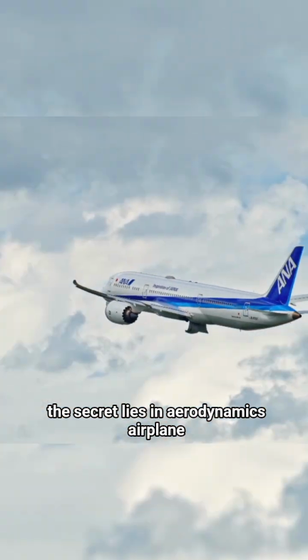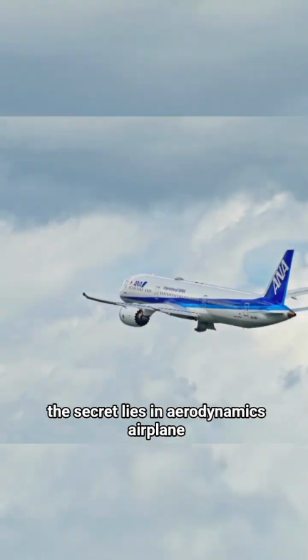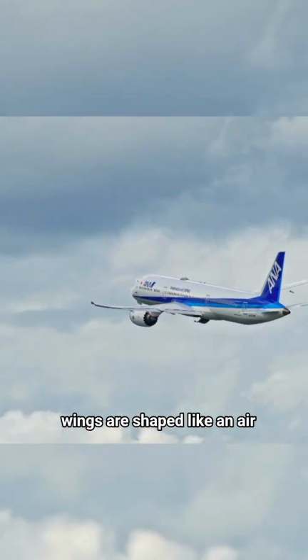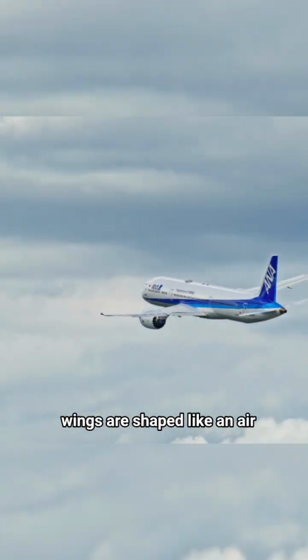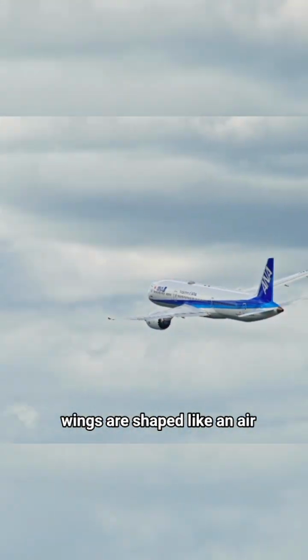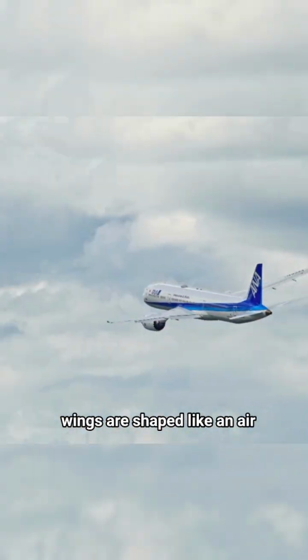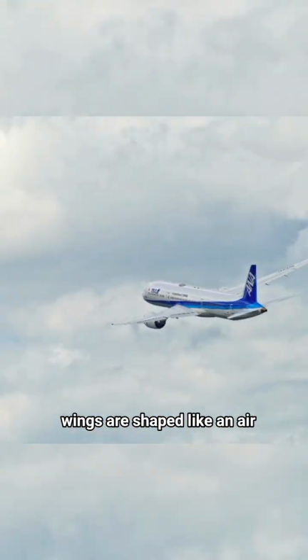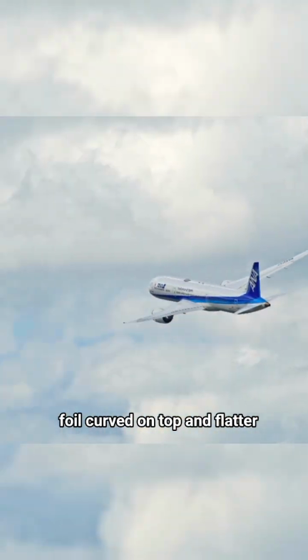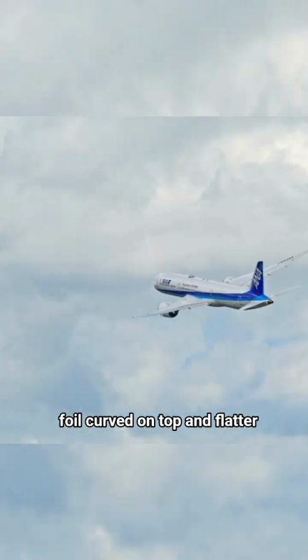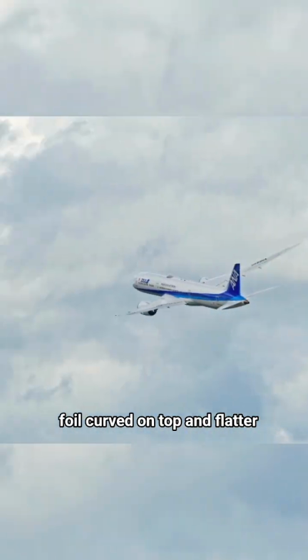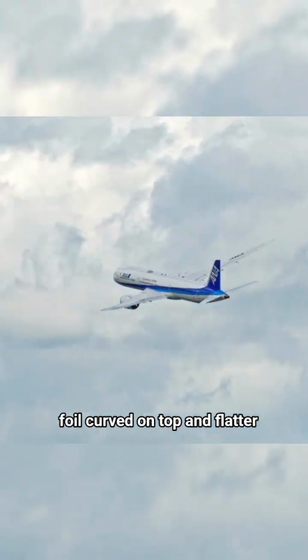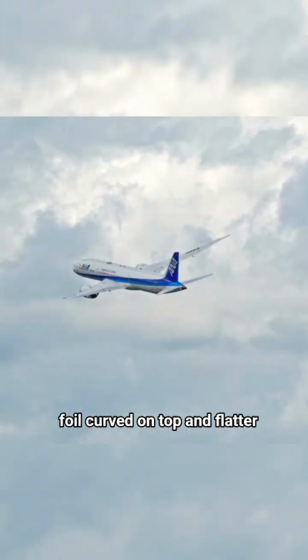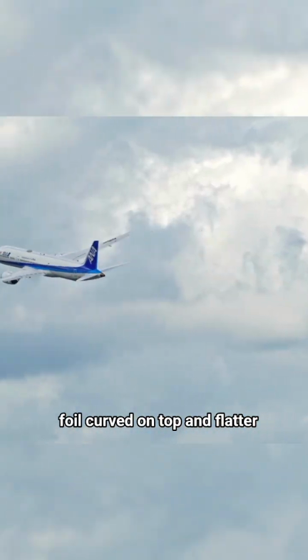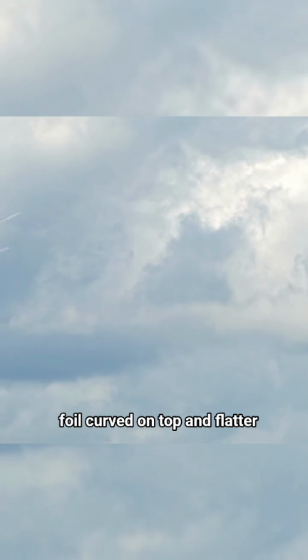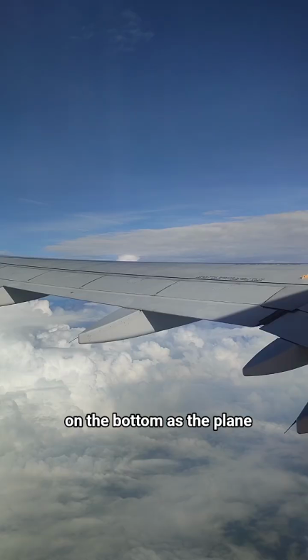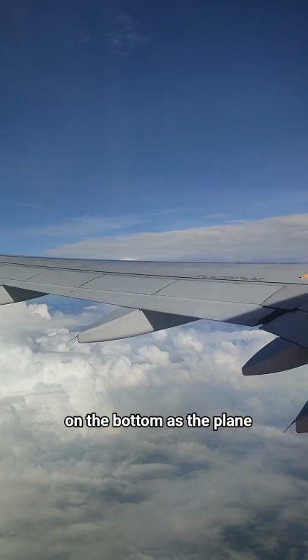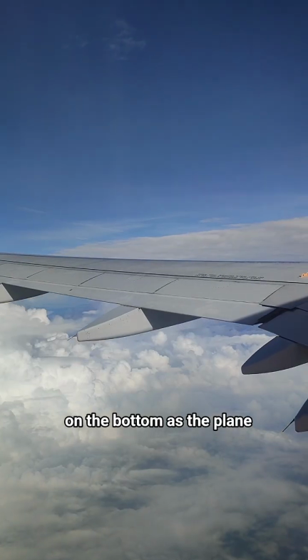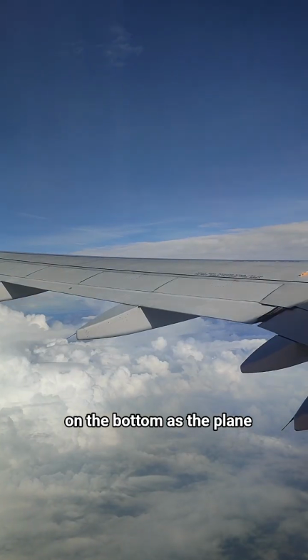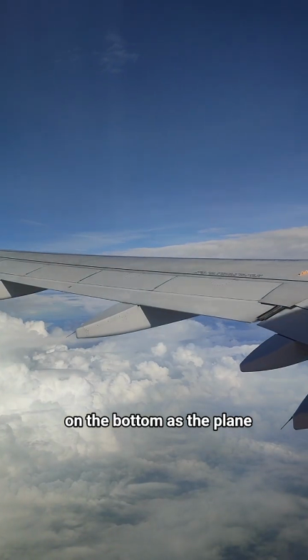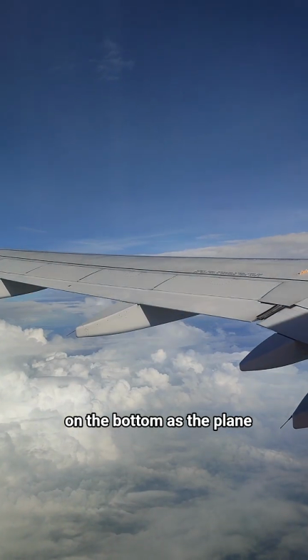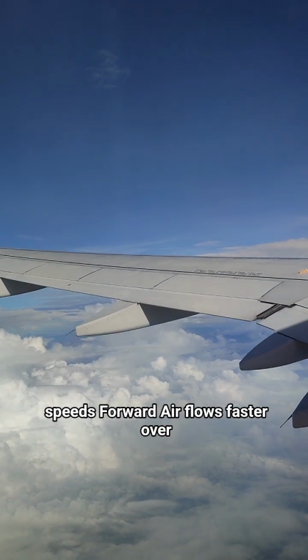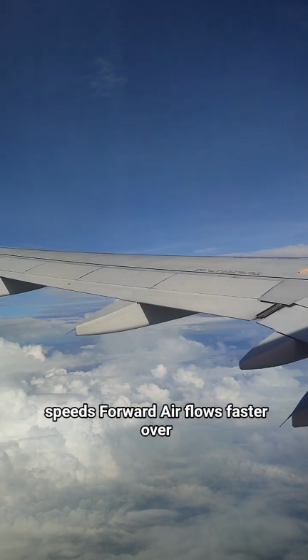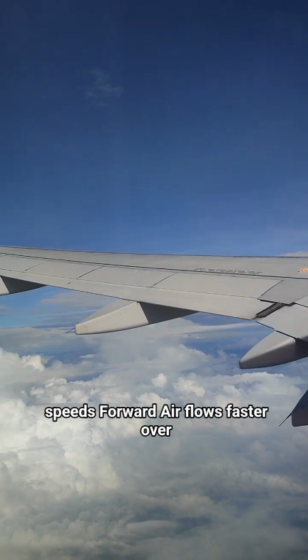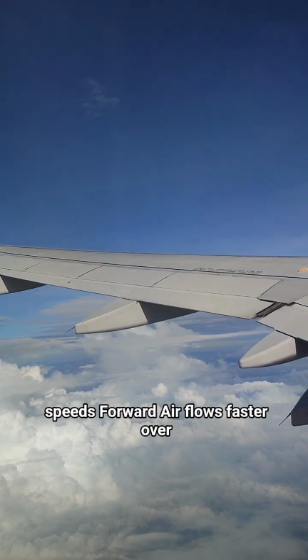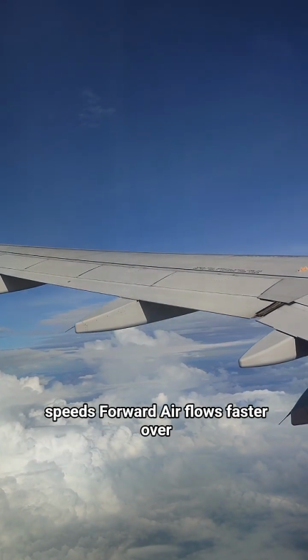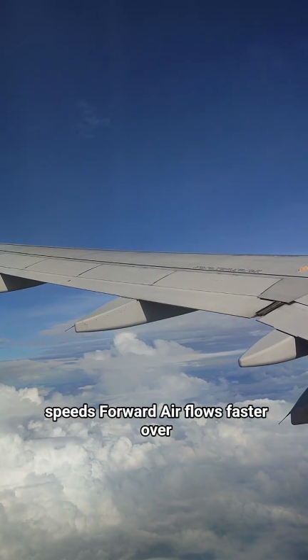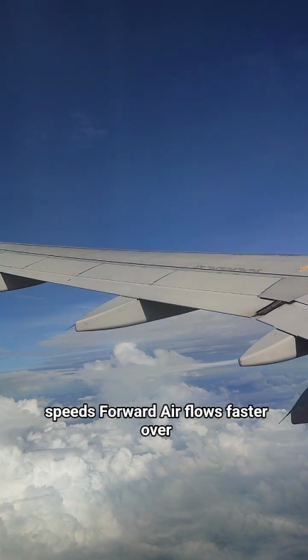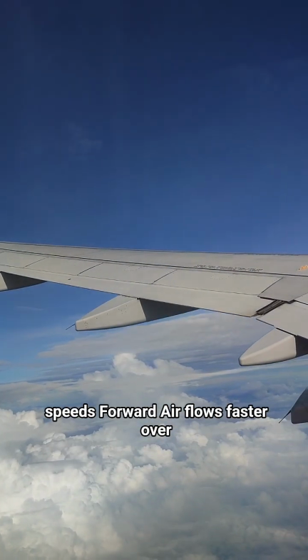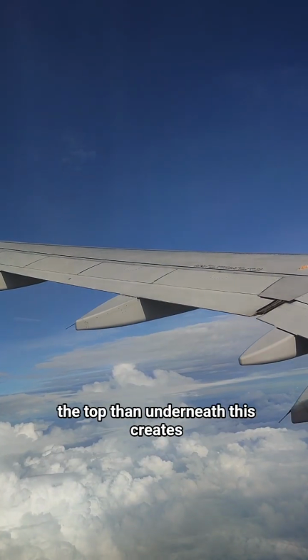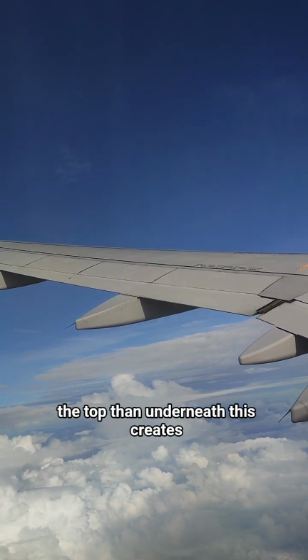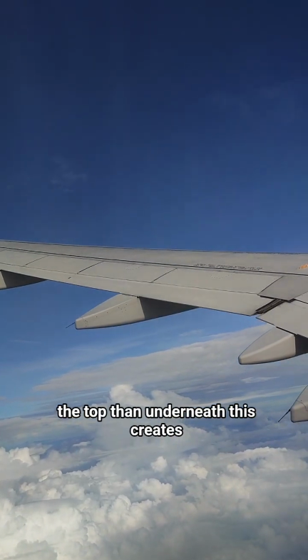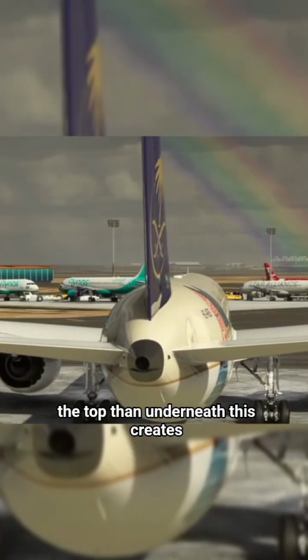Airplane wings are shaped like an airfoil — curved on top and flatter on the bottom. As the plane speeds forward, air flows faster over the top than underneath.